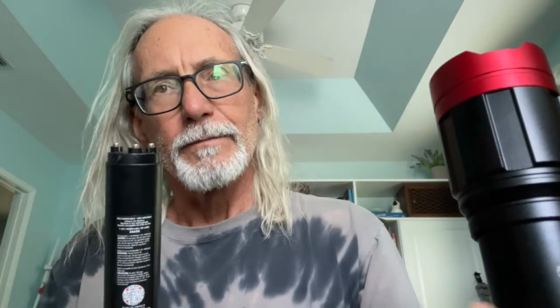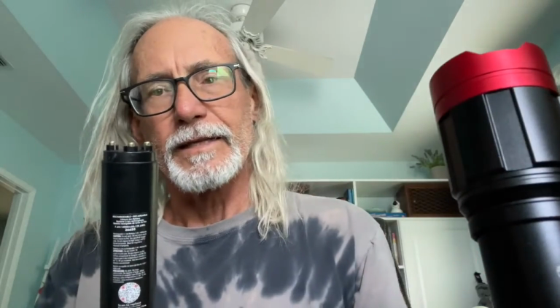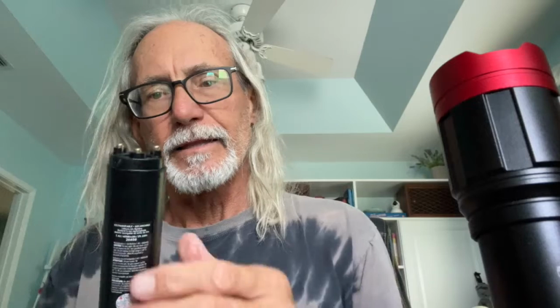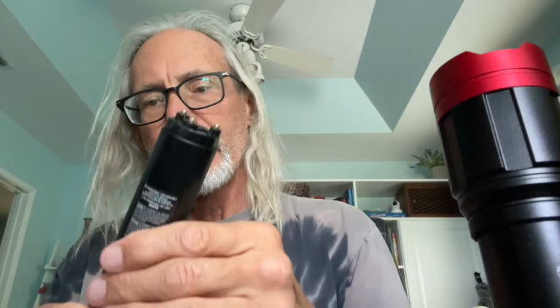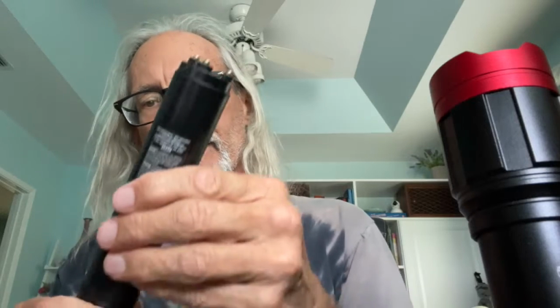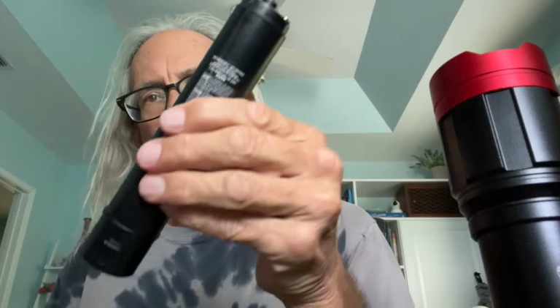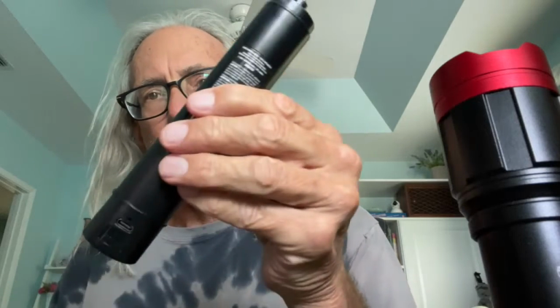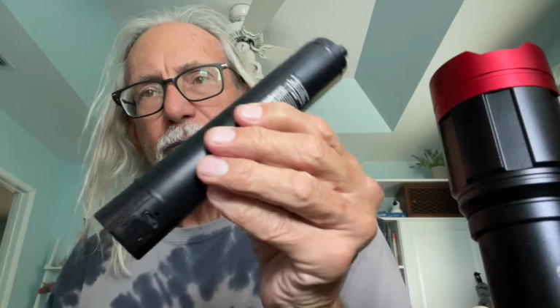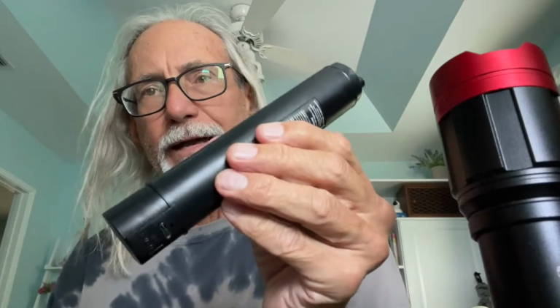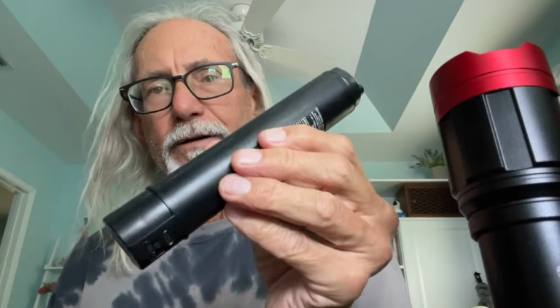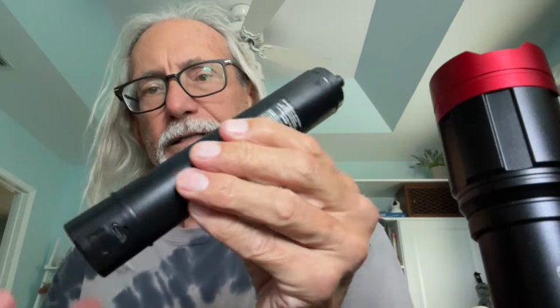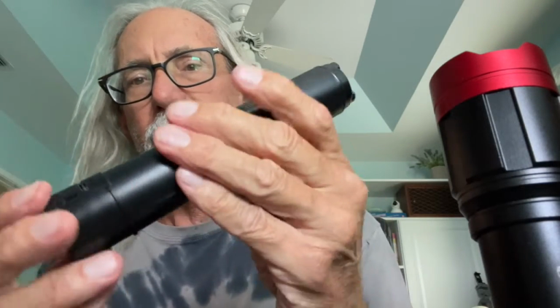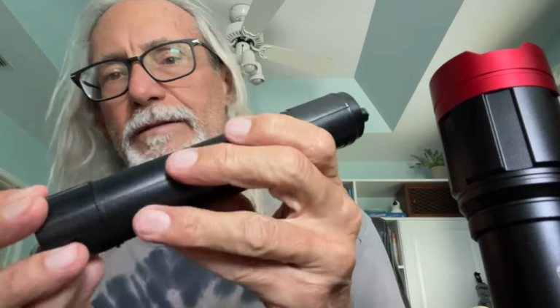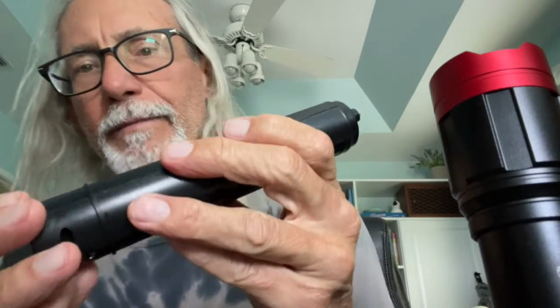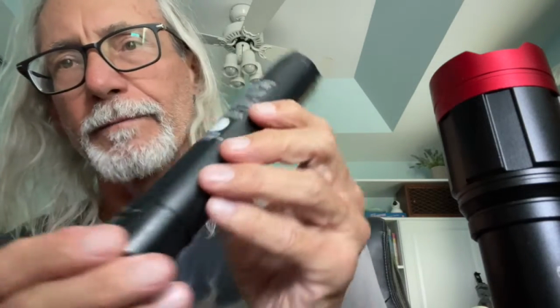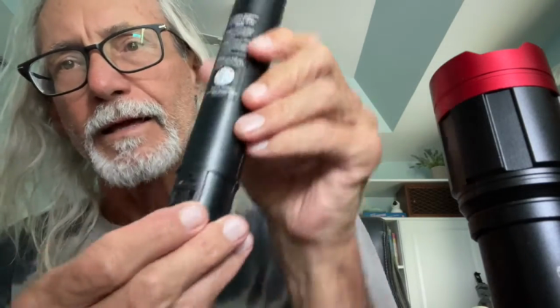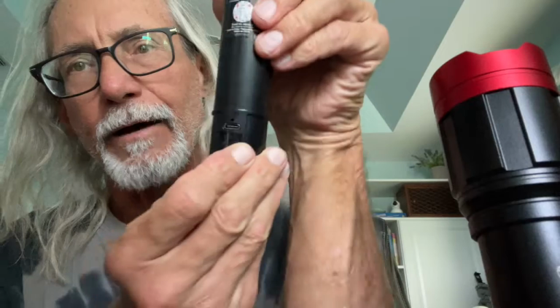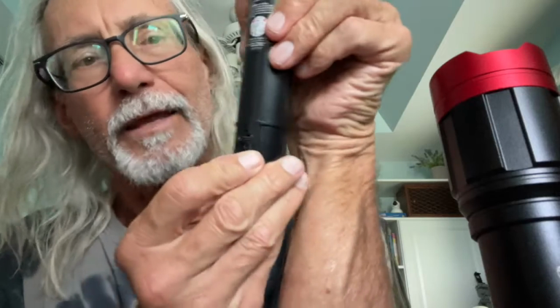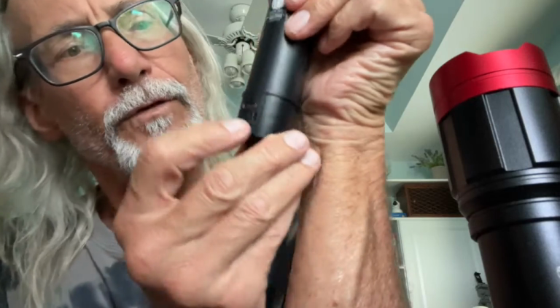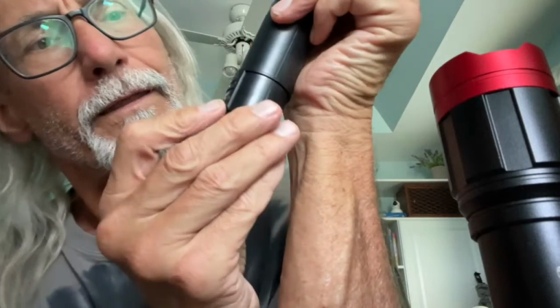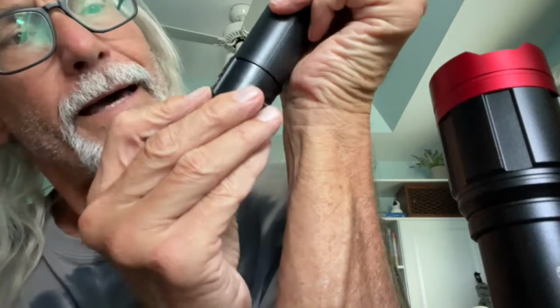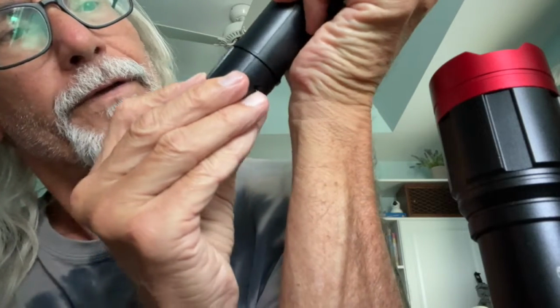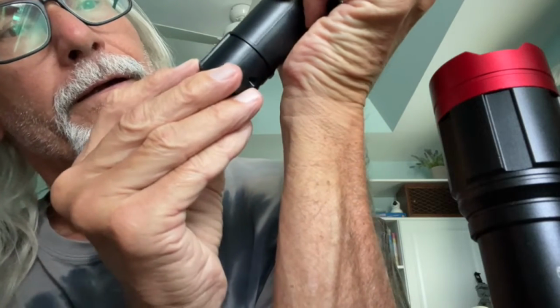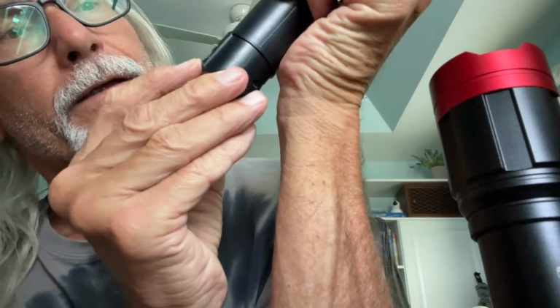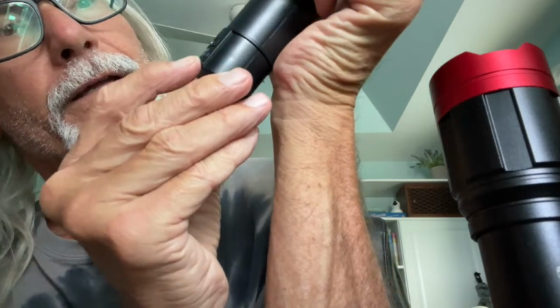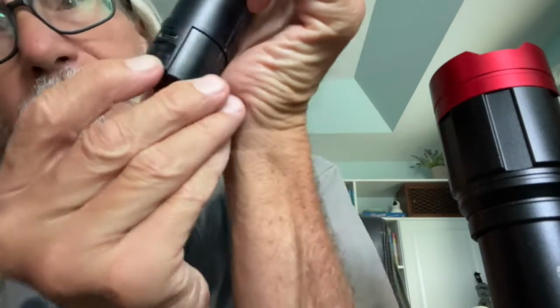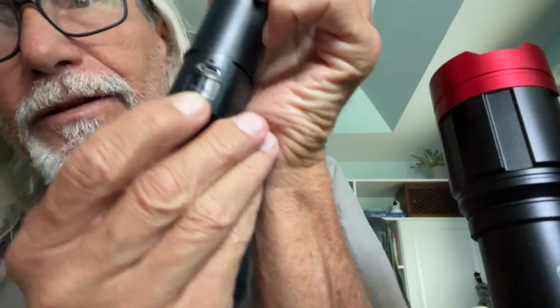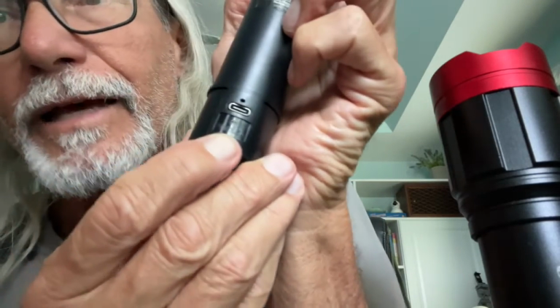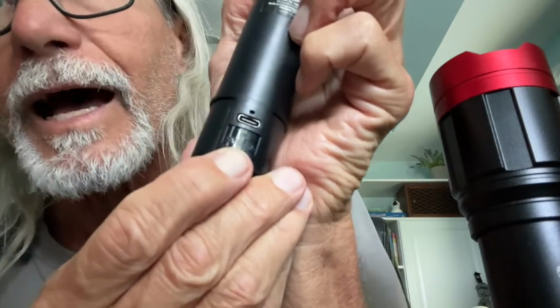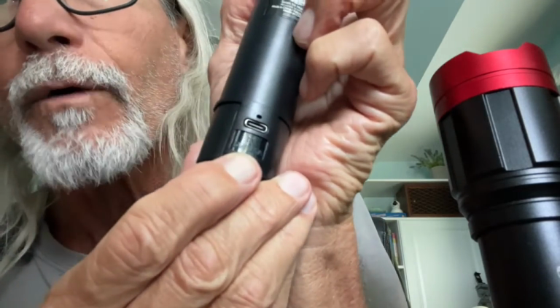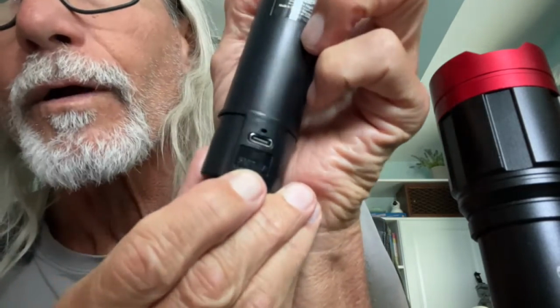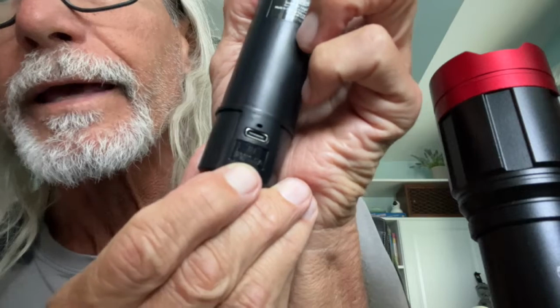If I pull the lithium battery out, here it is. Now, if you look on the bottom of it, you're going to see it either says 'out' or 'in.'